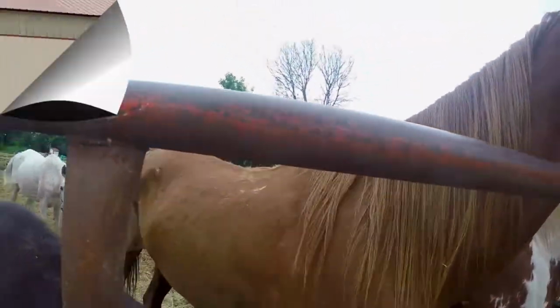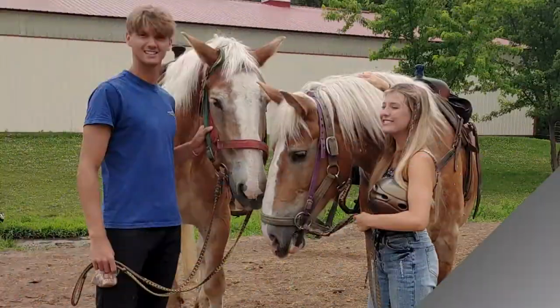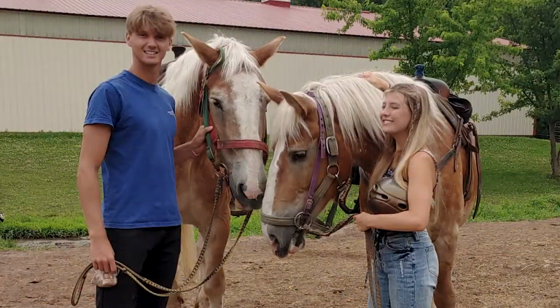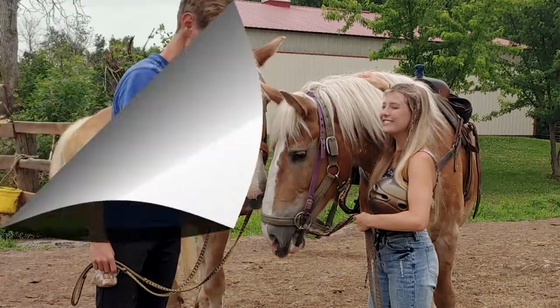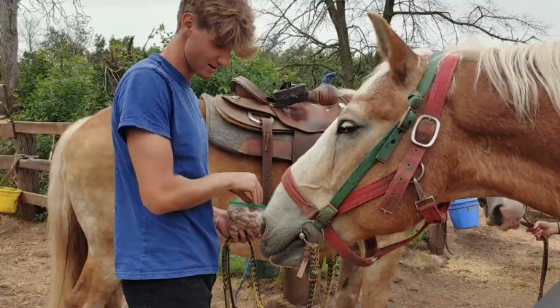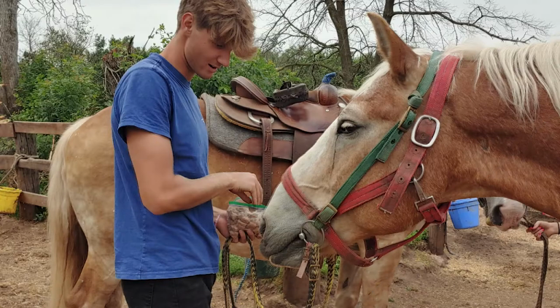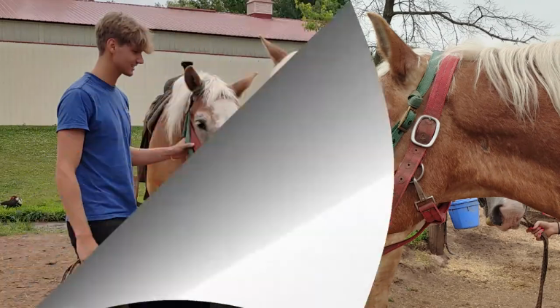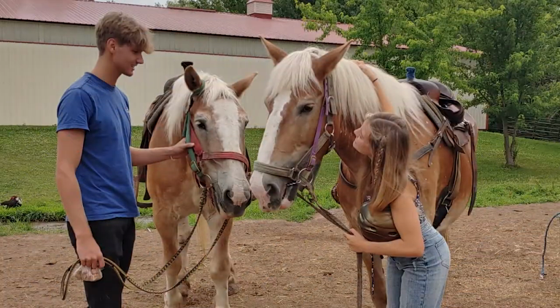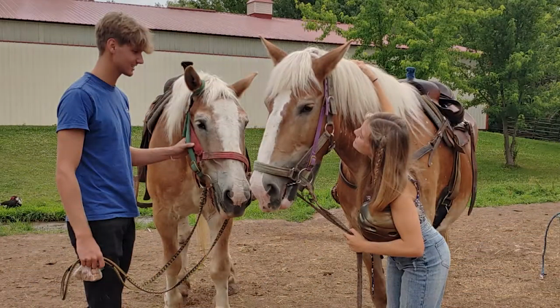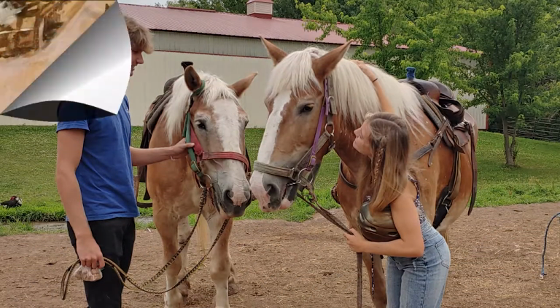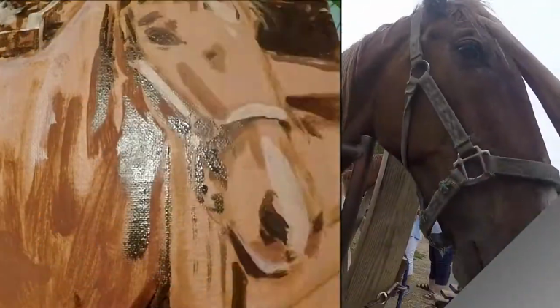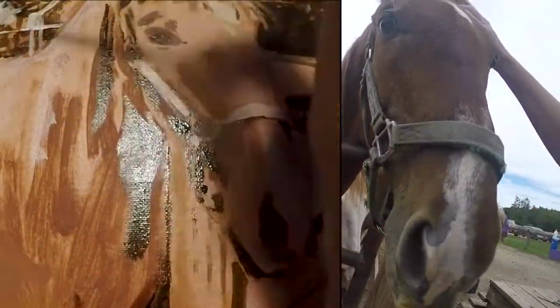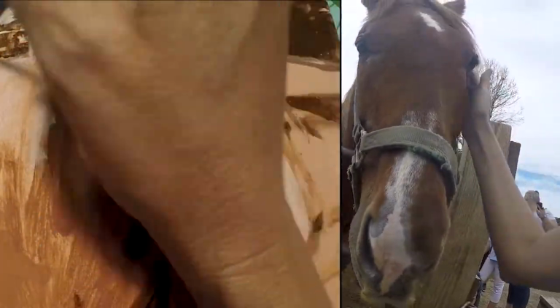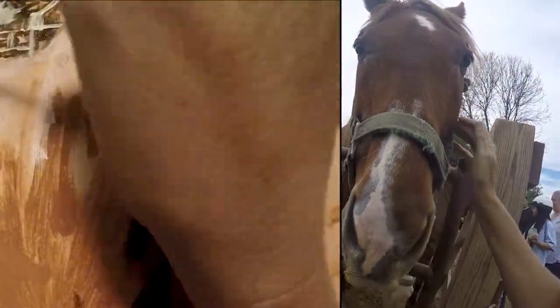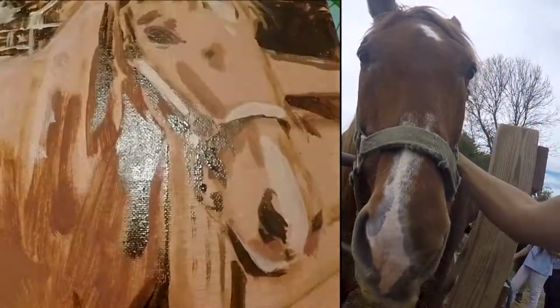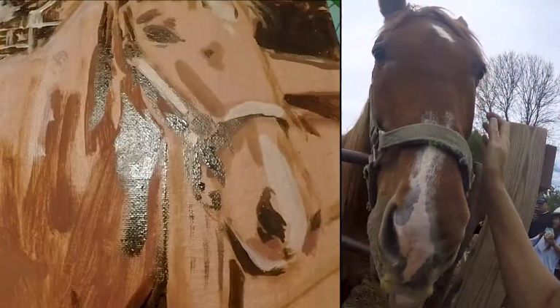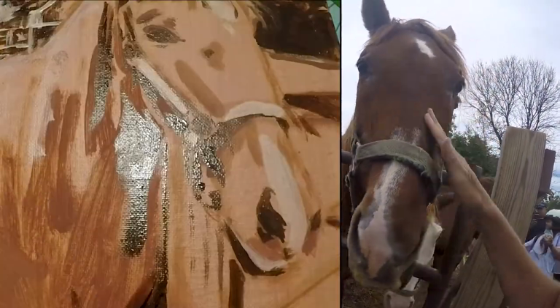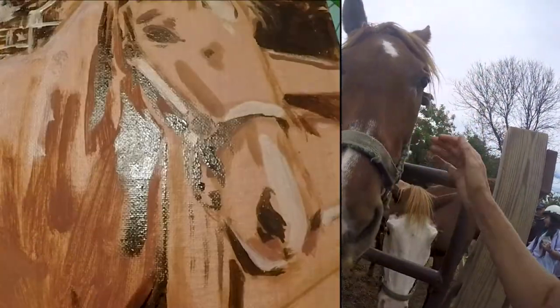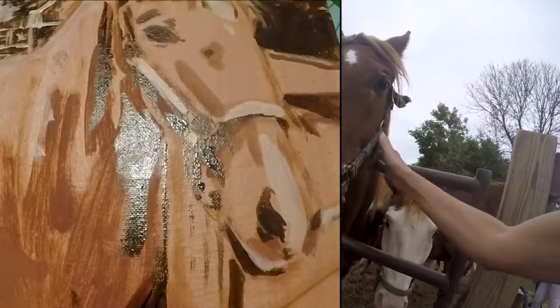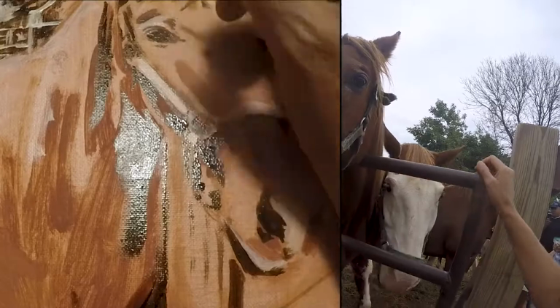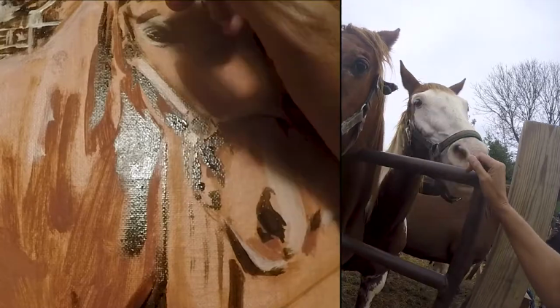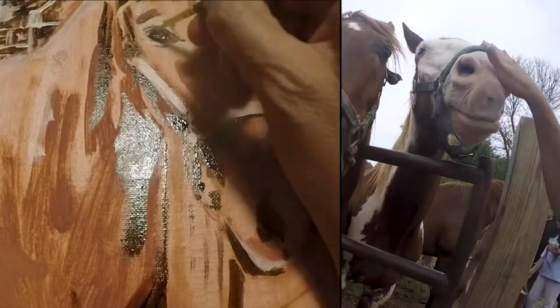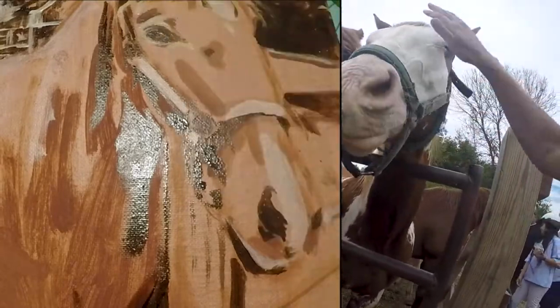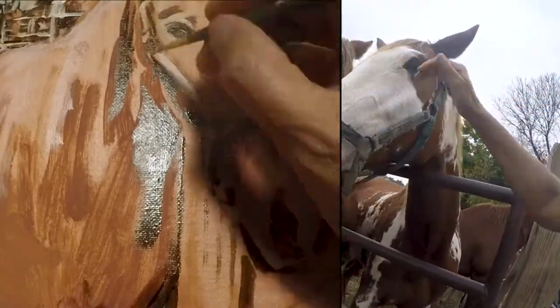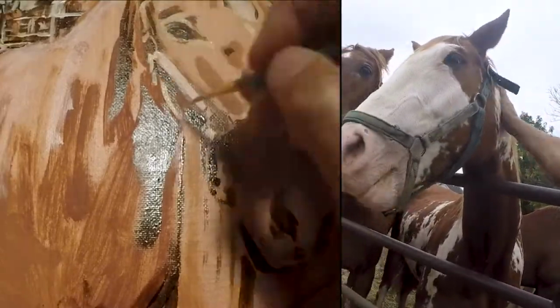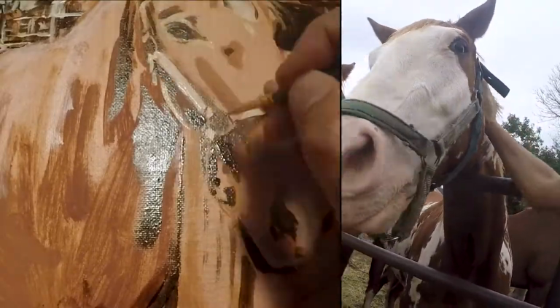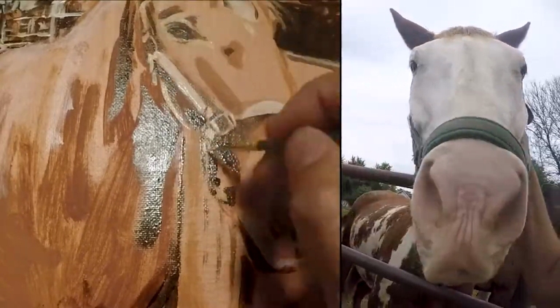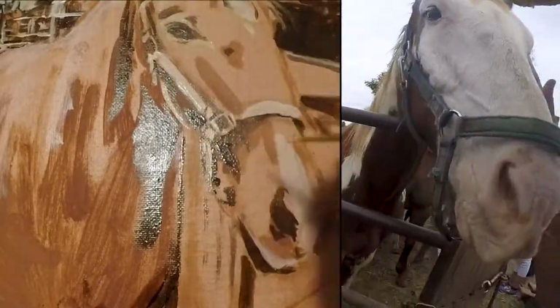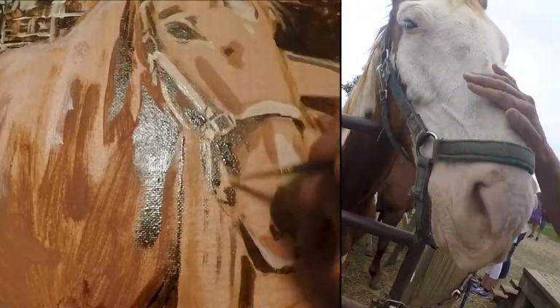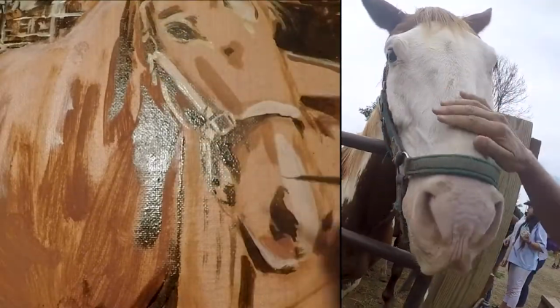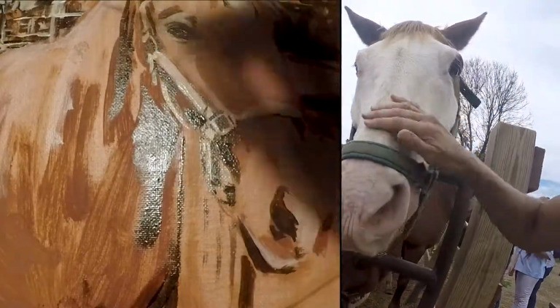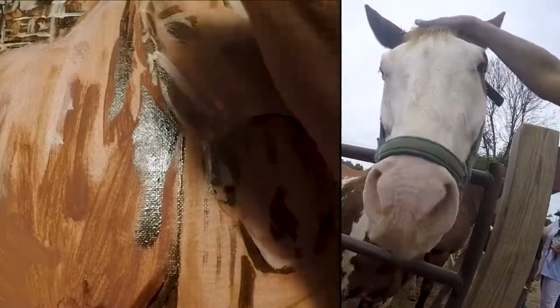My son and his girlfriend are riding horses. I love to ride, but I just had surgery. Guess what? Painting is great for surgery recovery. So not horseback riding today, but the next best thing.